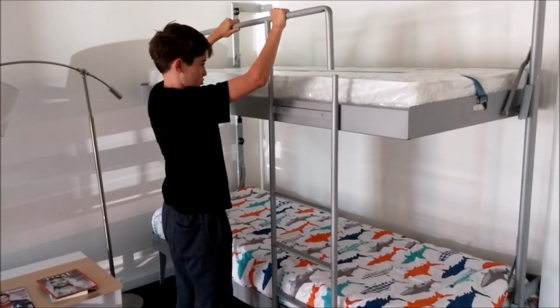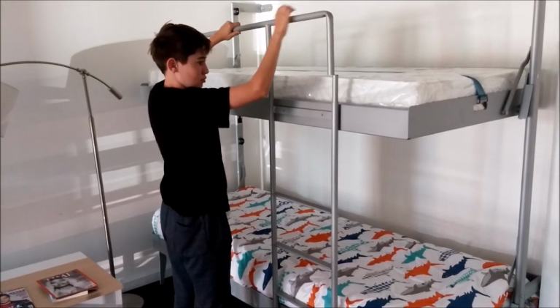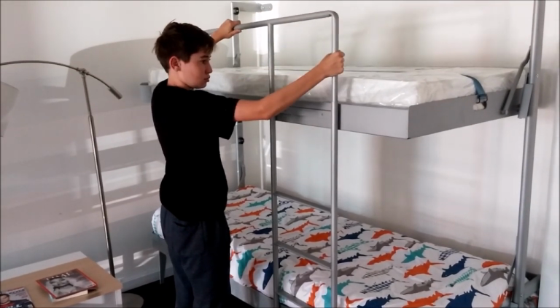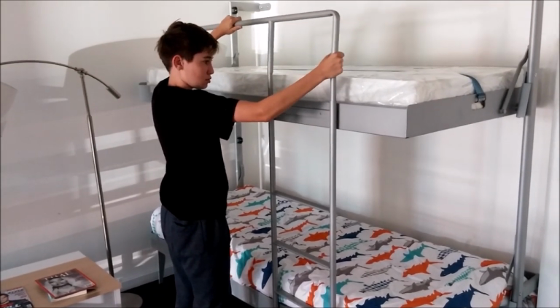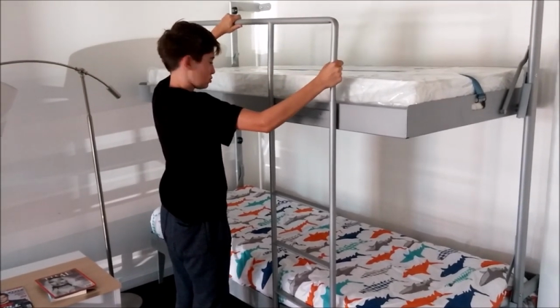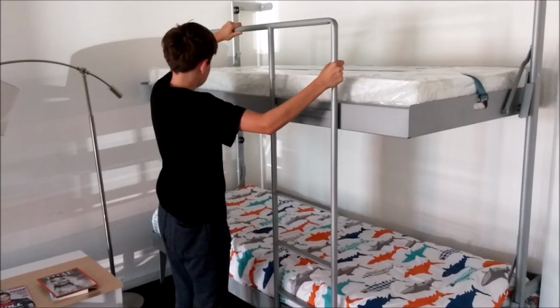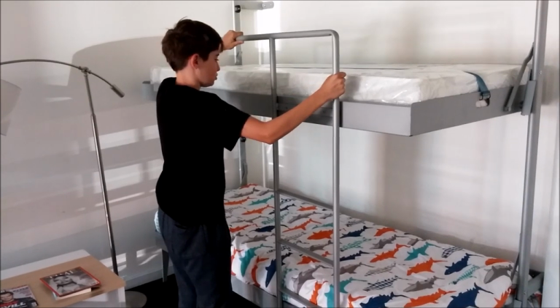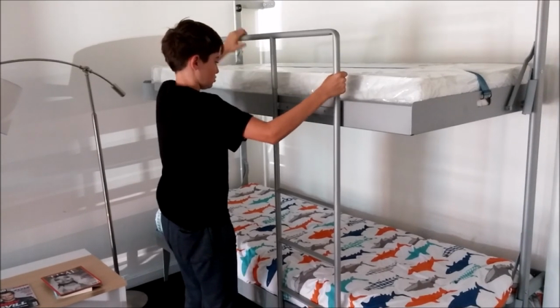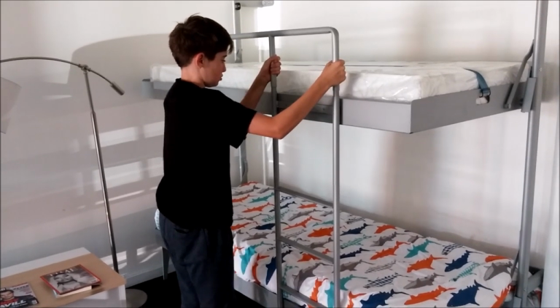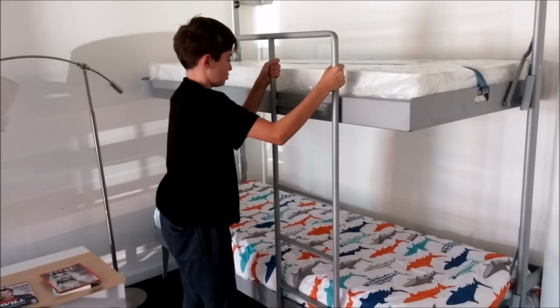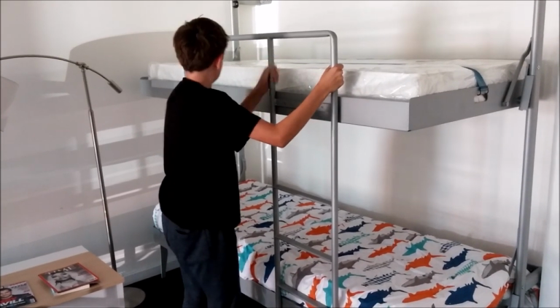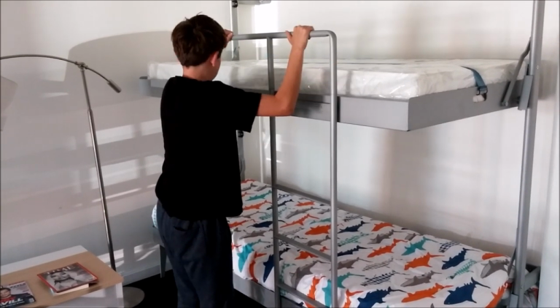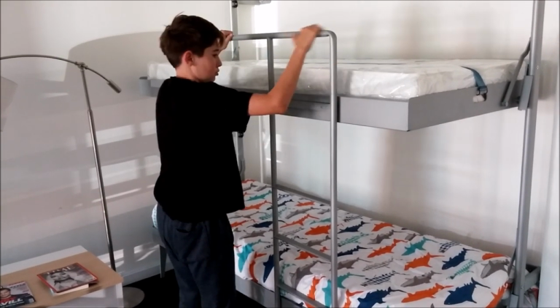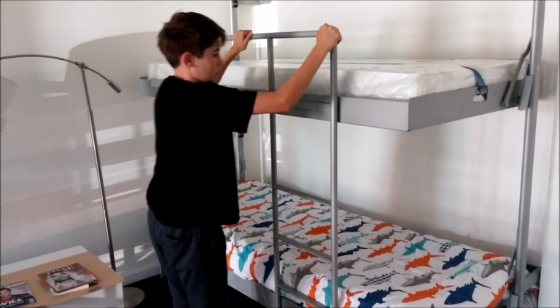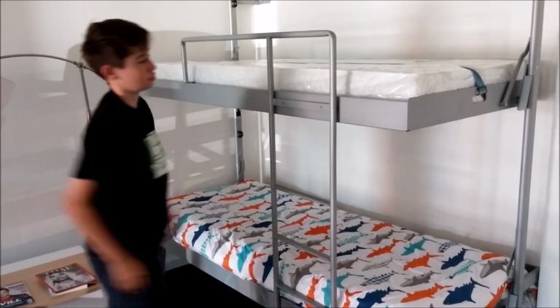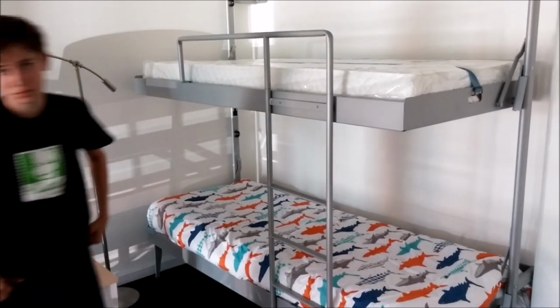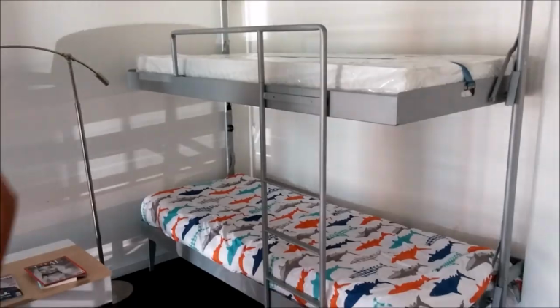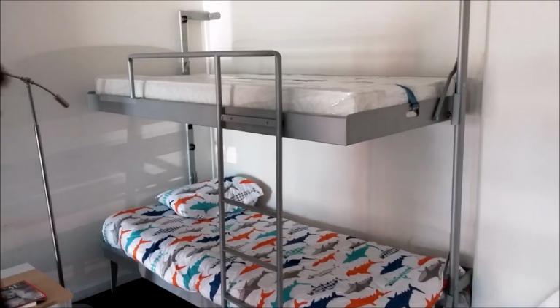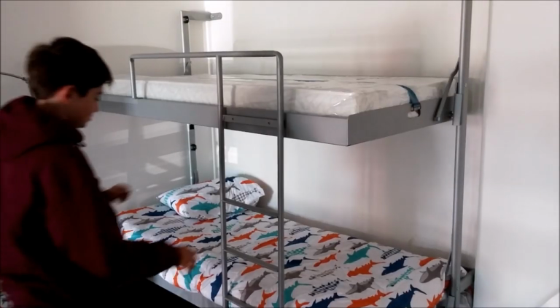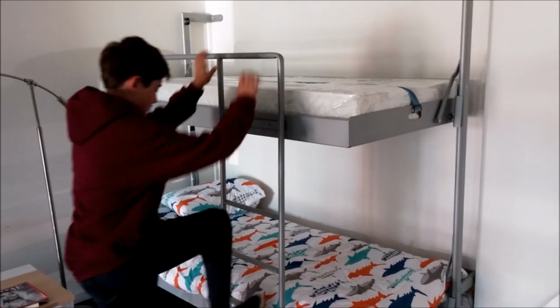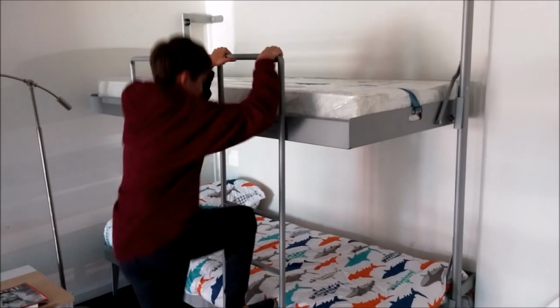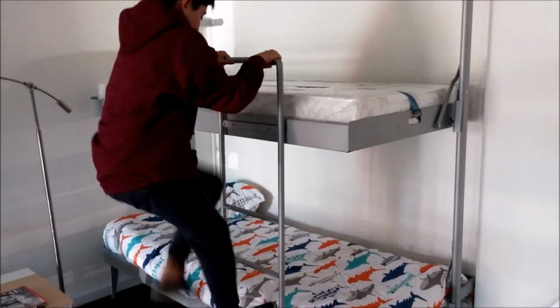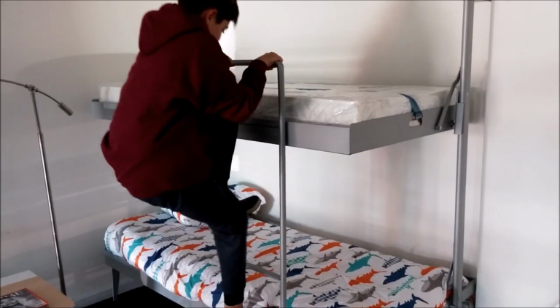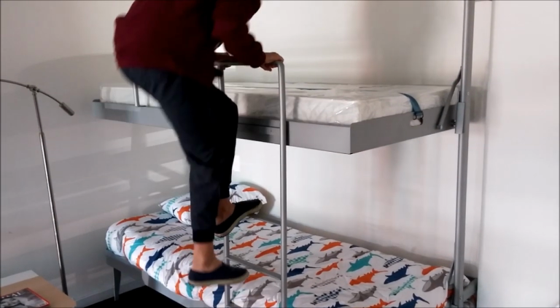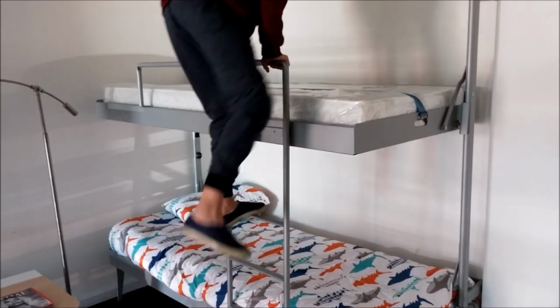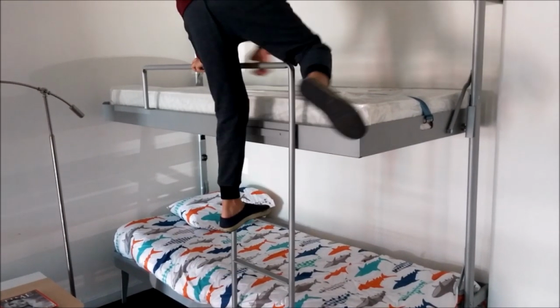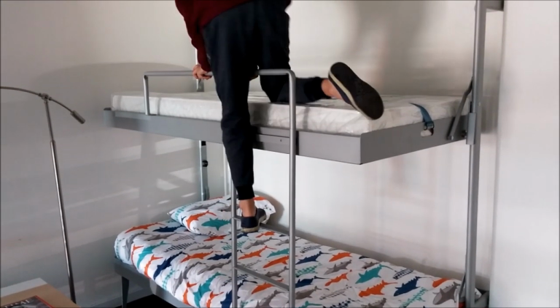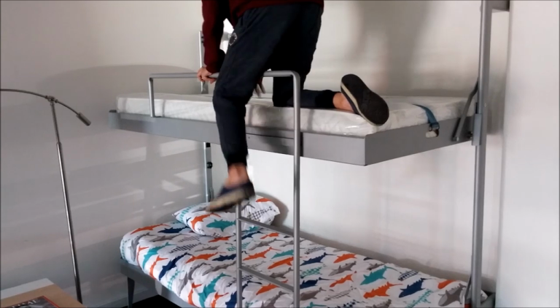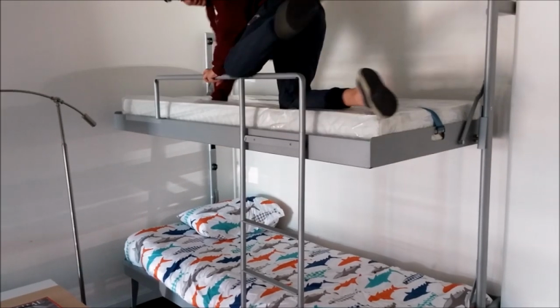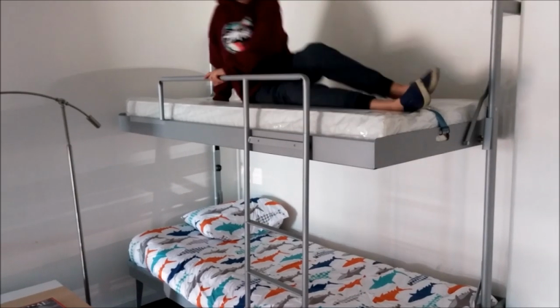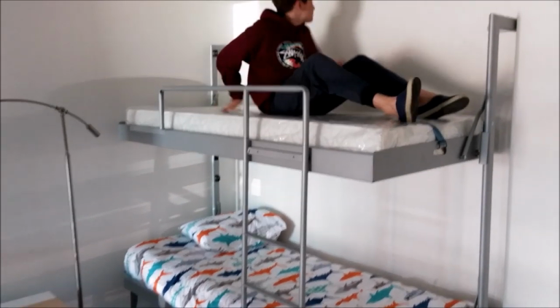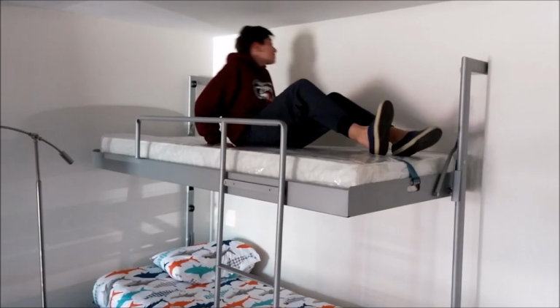The lower and upper bunk support a single size mattress and you can use single size sheets or bedding for it. It includes a strap that will go over top of your bedding so you can leave it all in place.